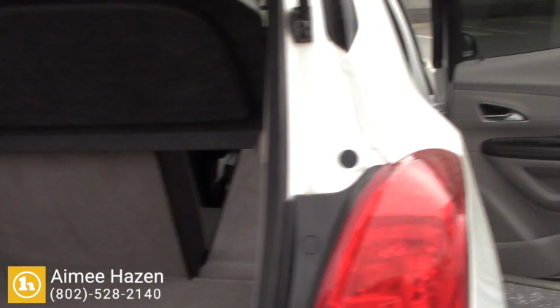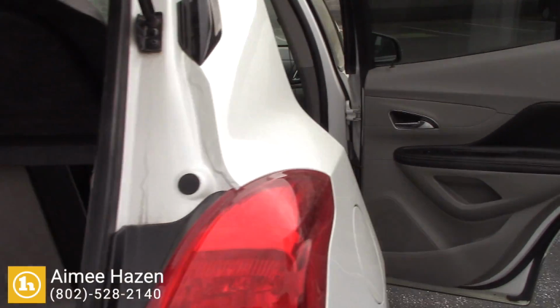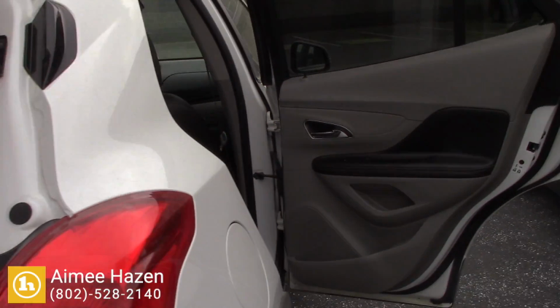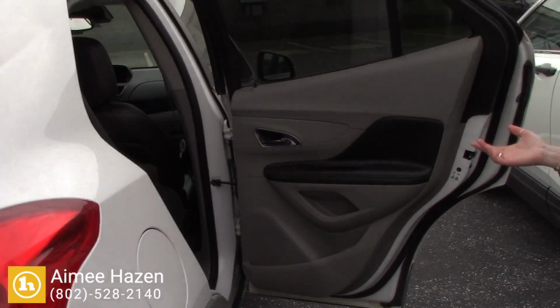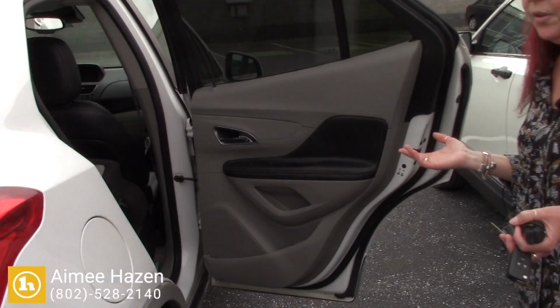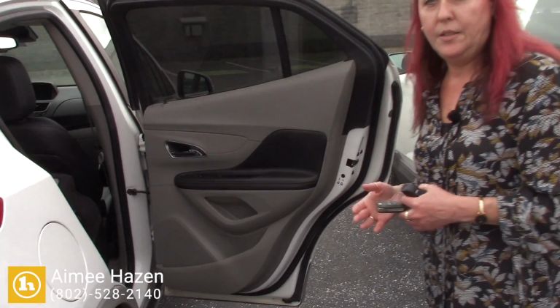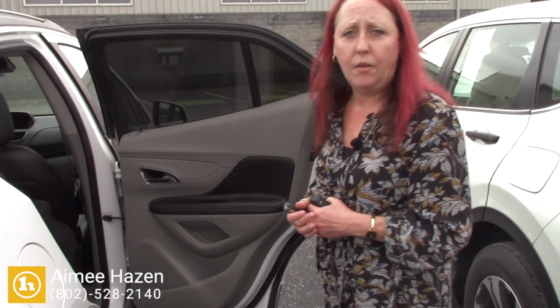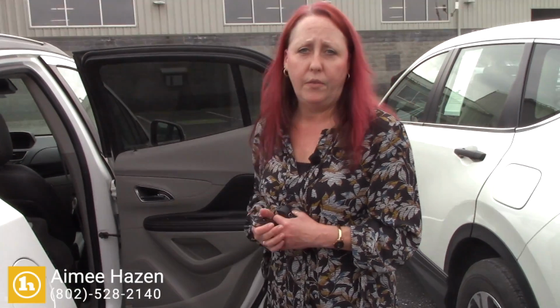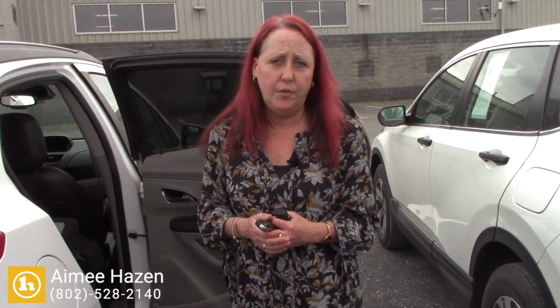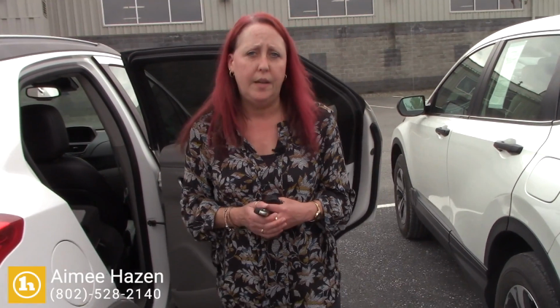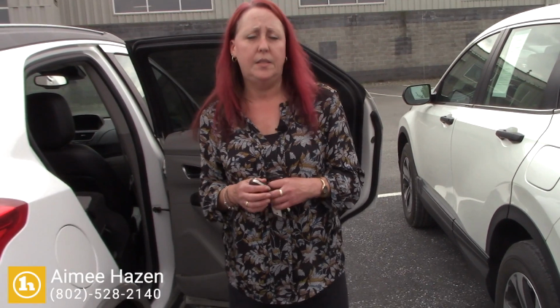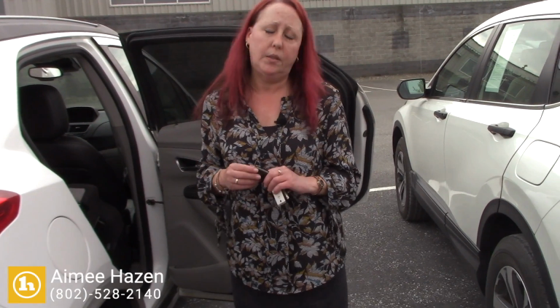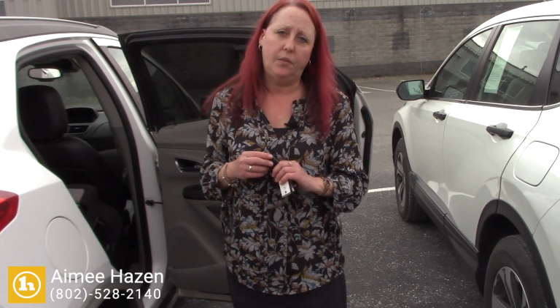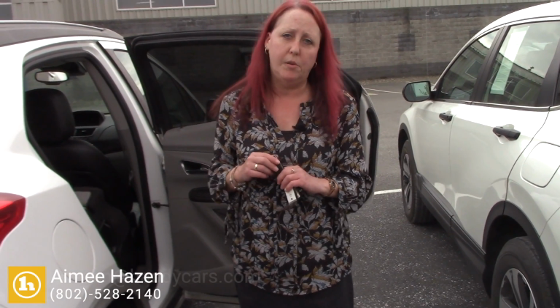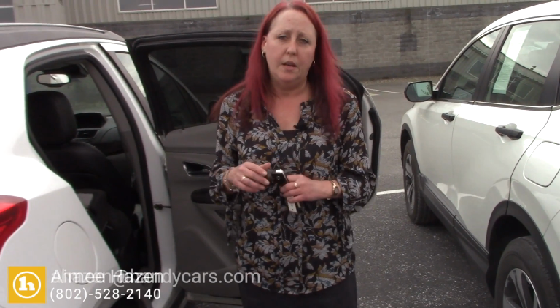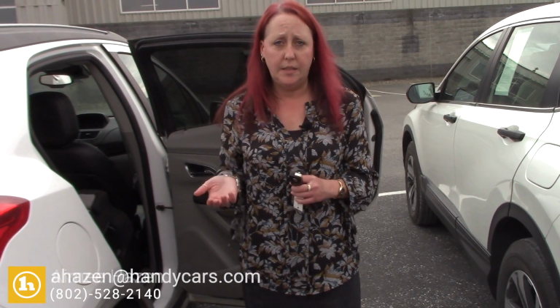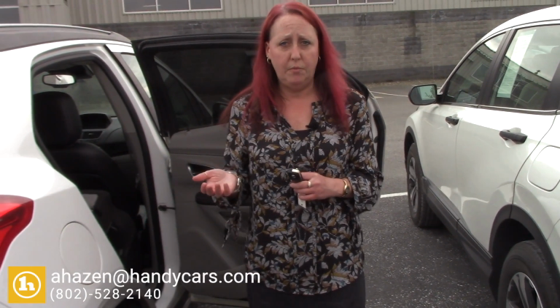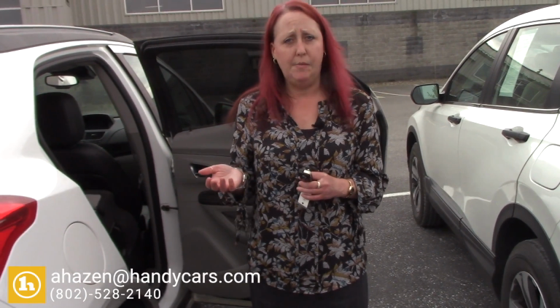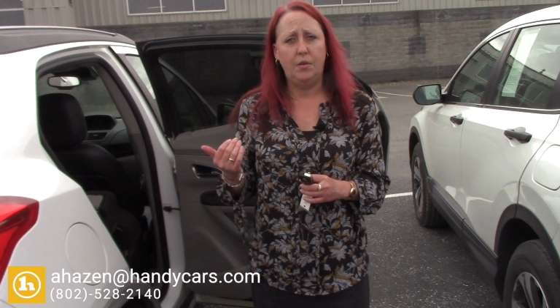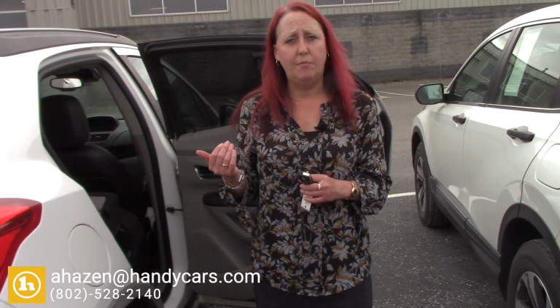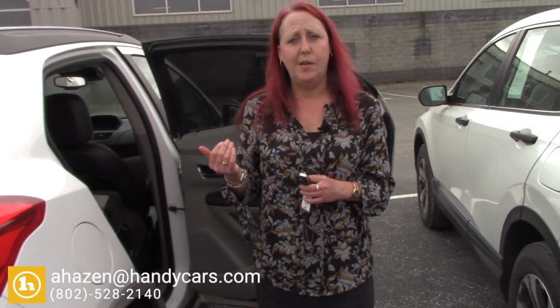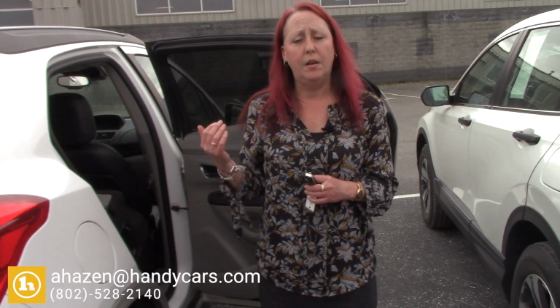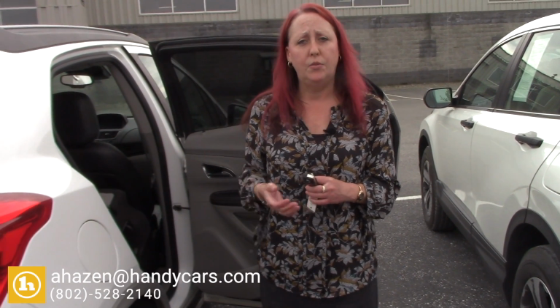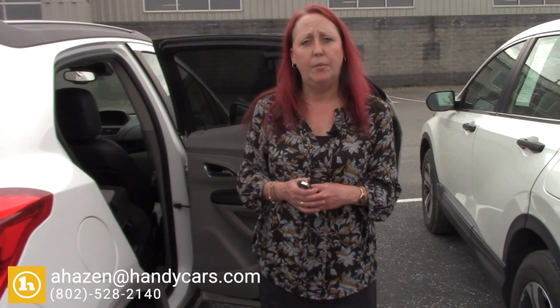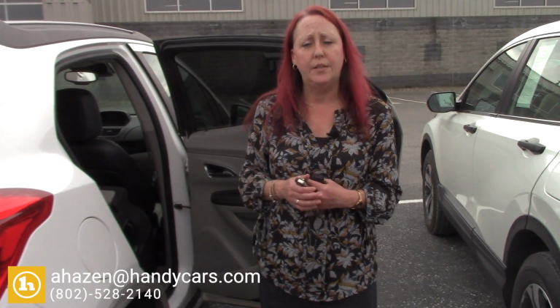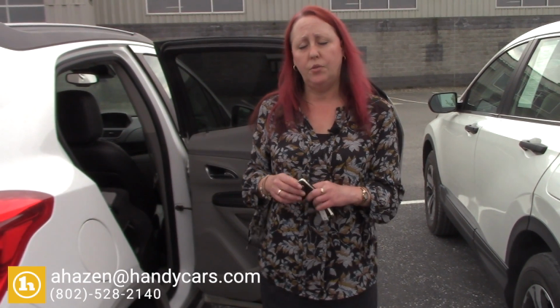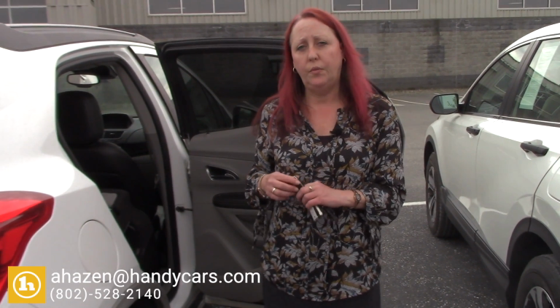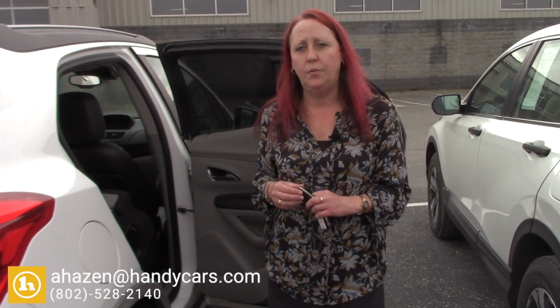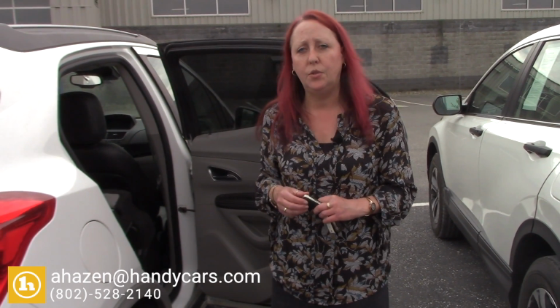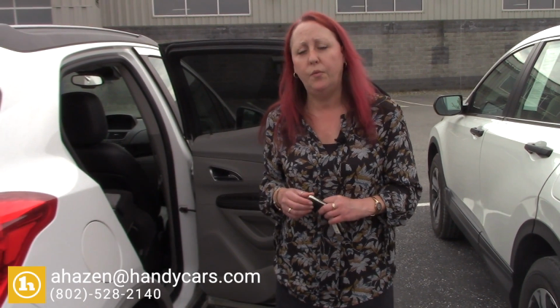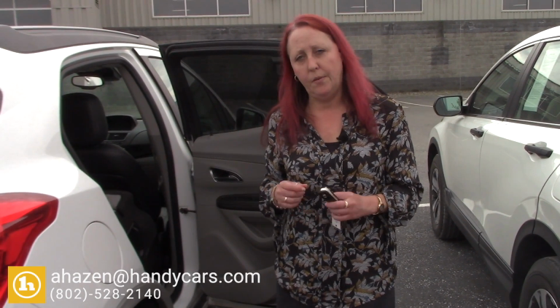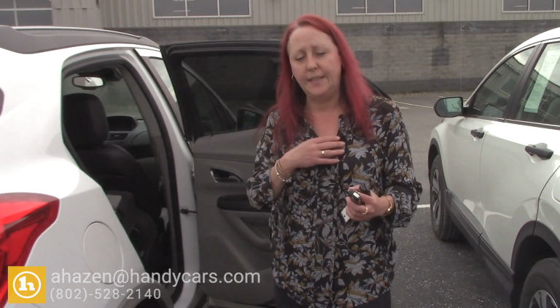Love to have you come in and check out all of our inventory, see what works best for you. I did send you an email so I know you have that. My direct number here is 802-528-2140. Thanks again.